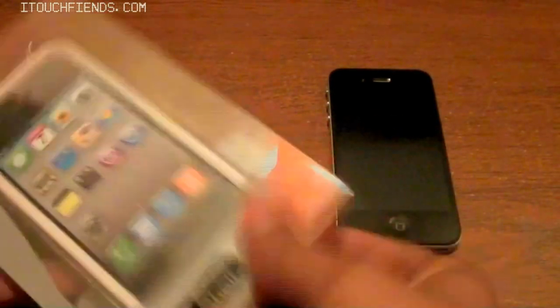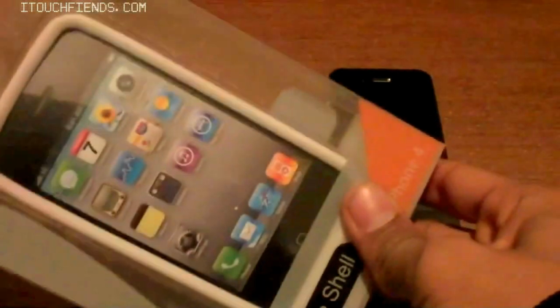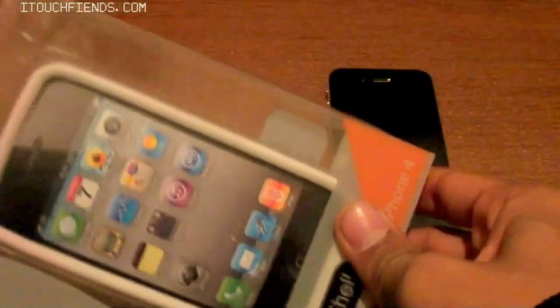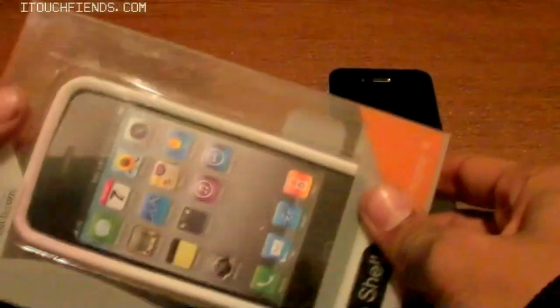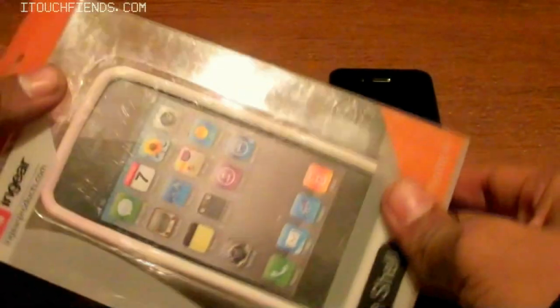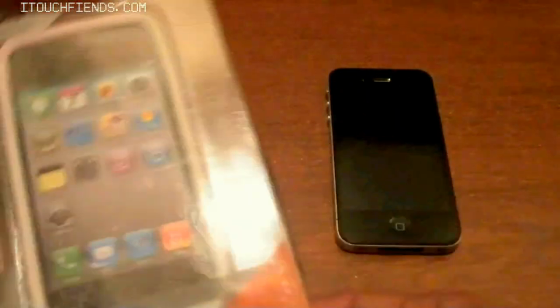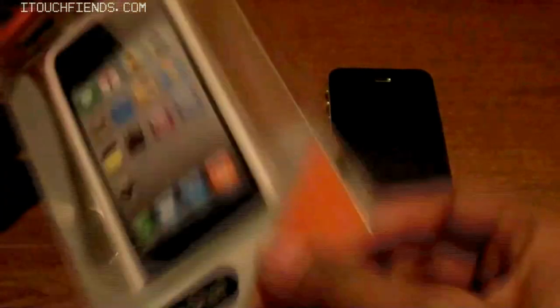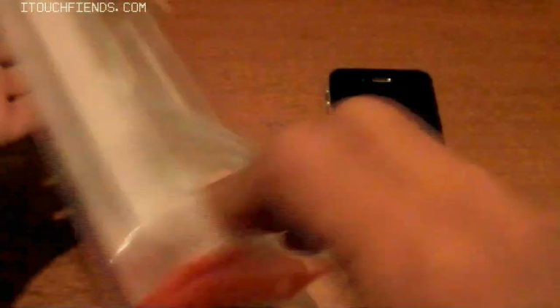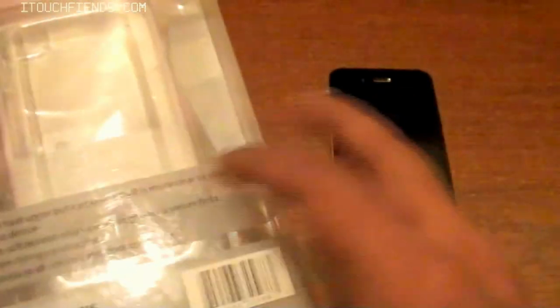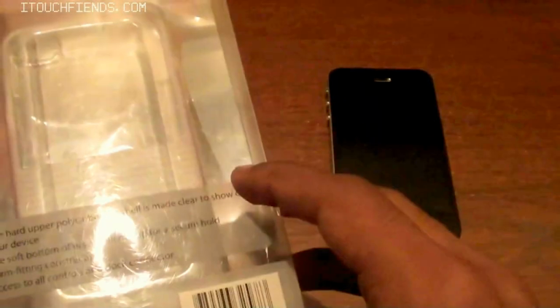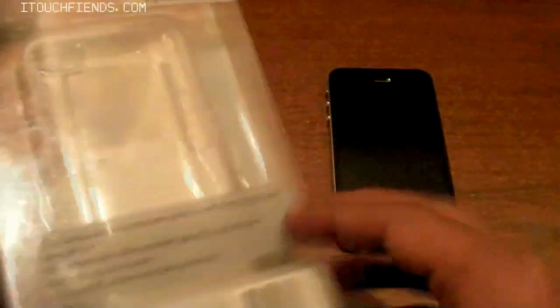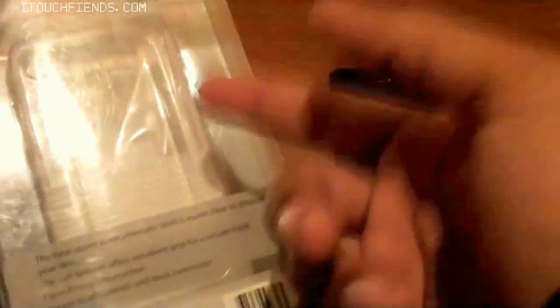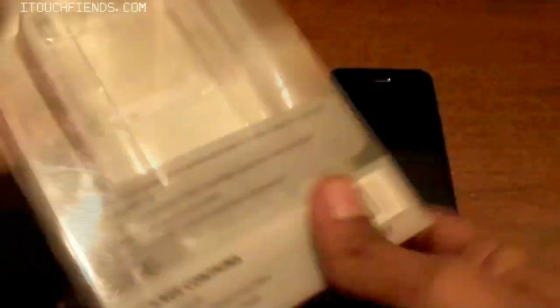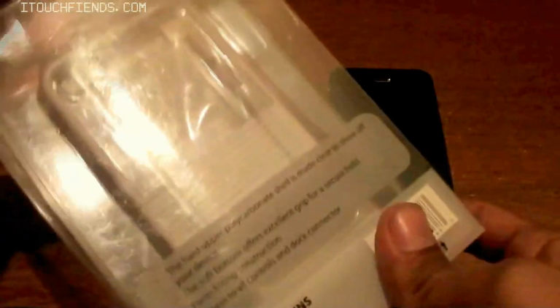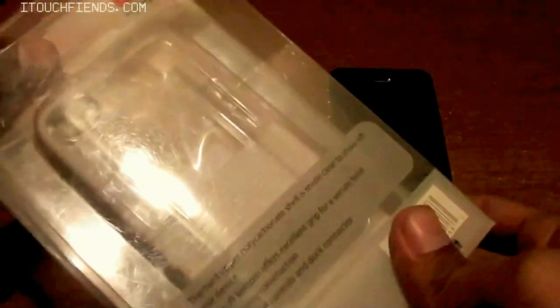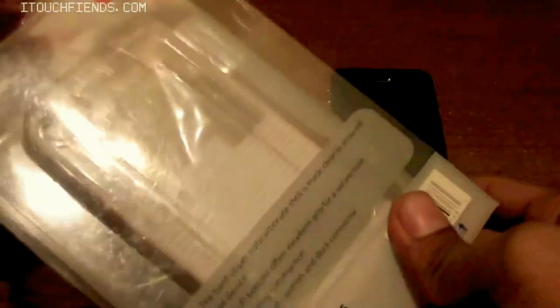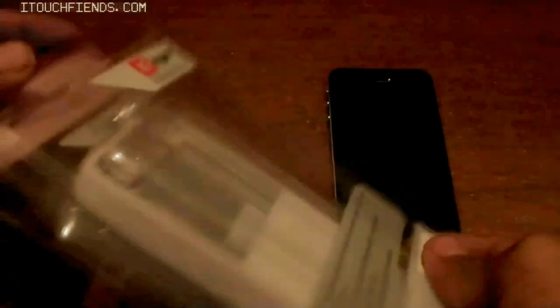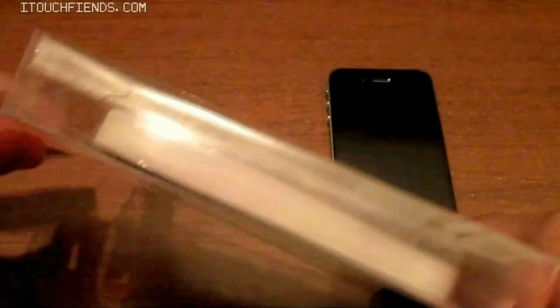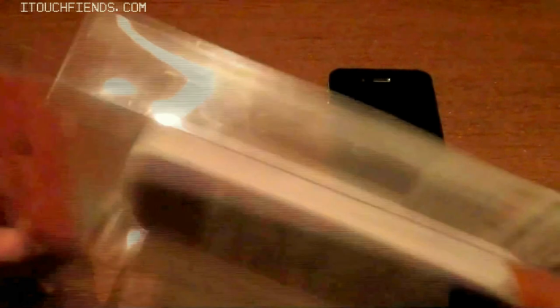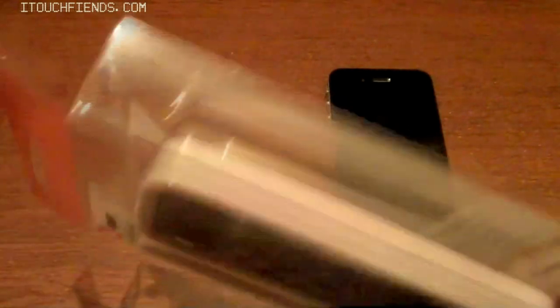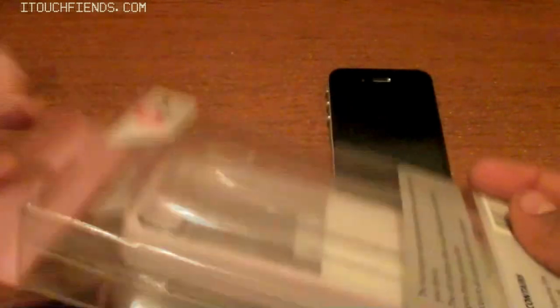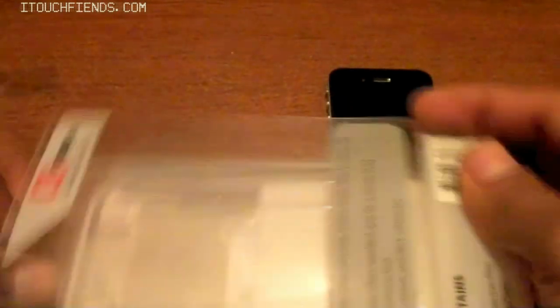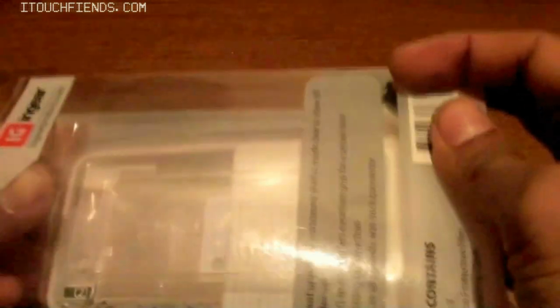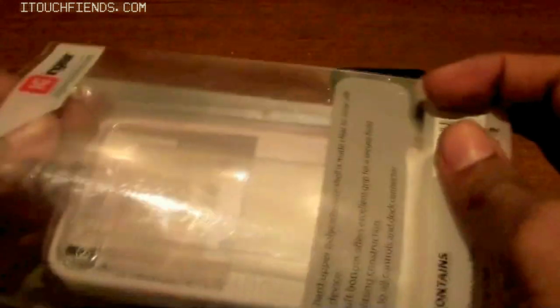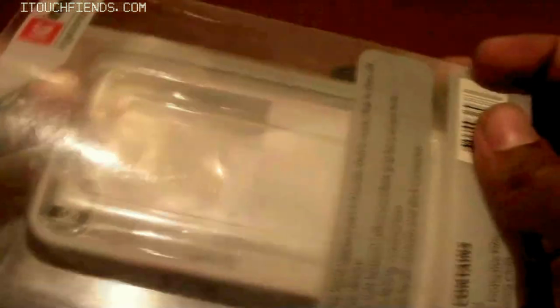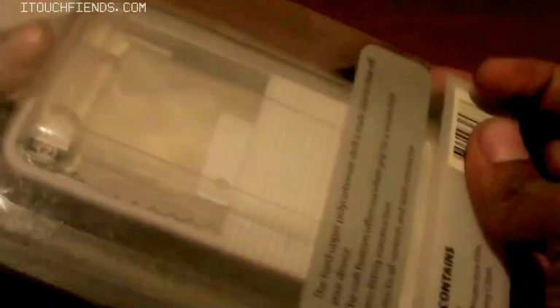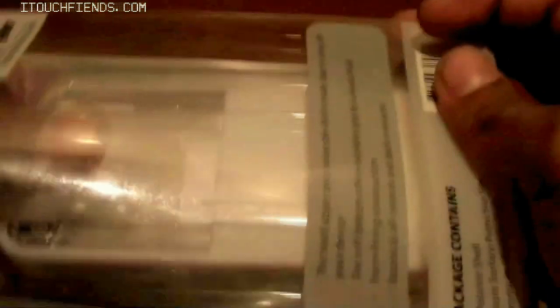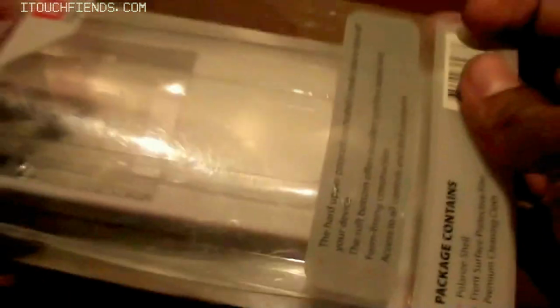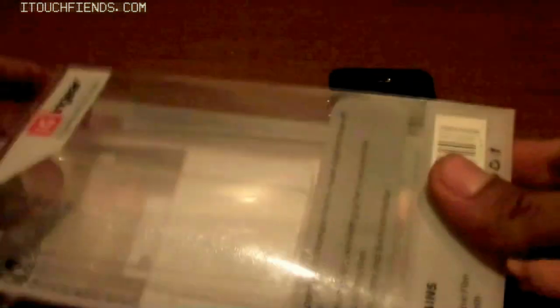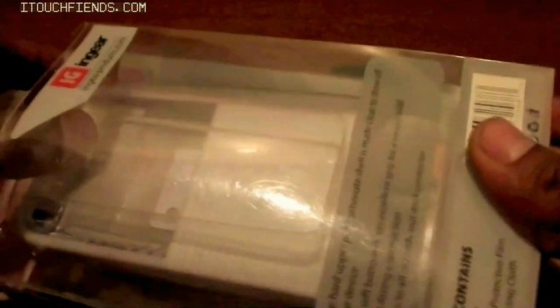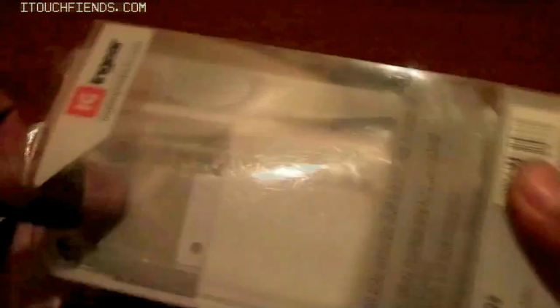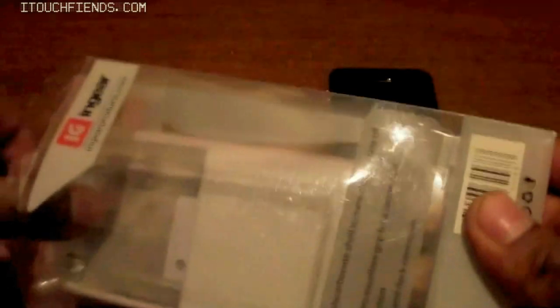Looking at this case, it's a really nice looking case with a top shell design which enables you to see through the case. Taking it out of the box here, which is kind of hard to do.